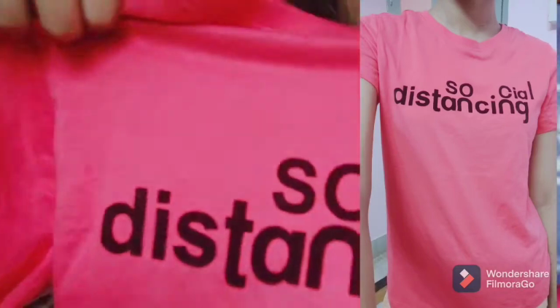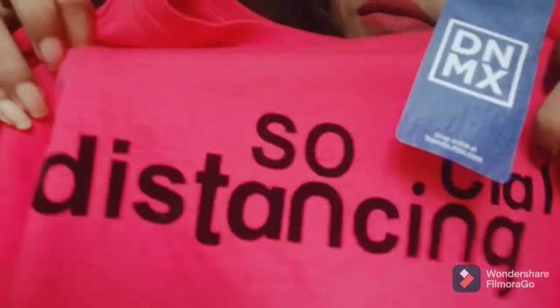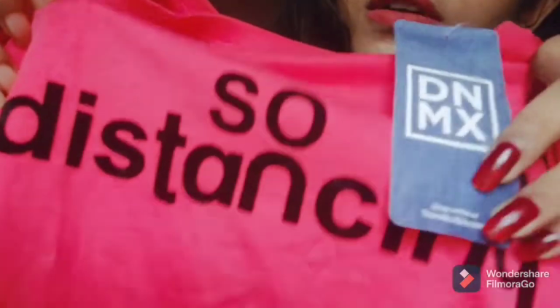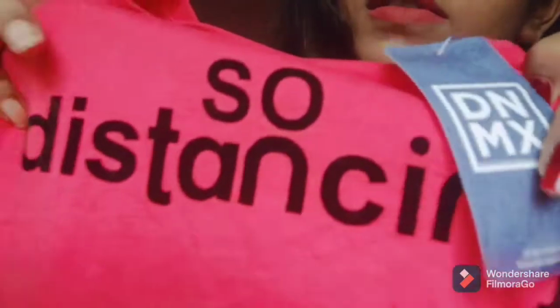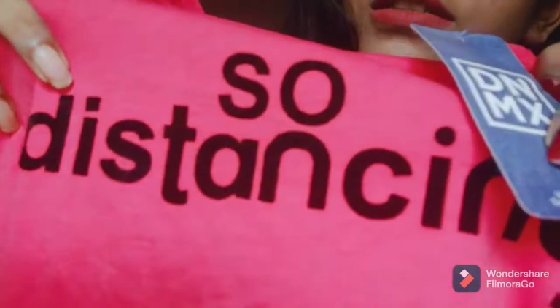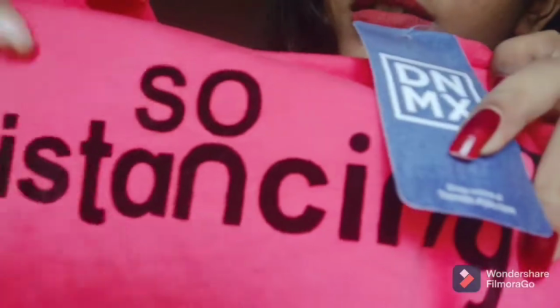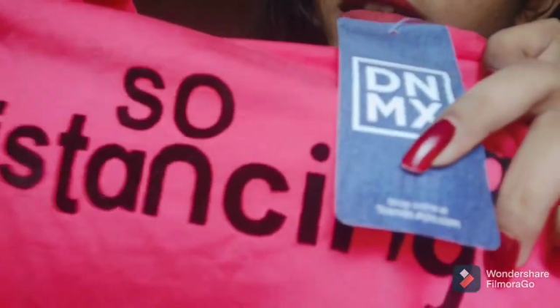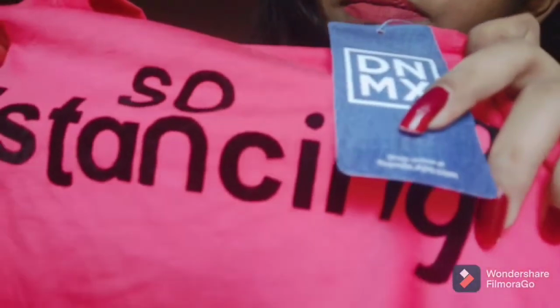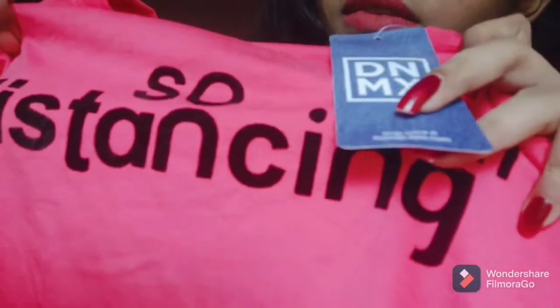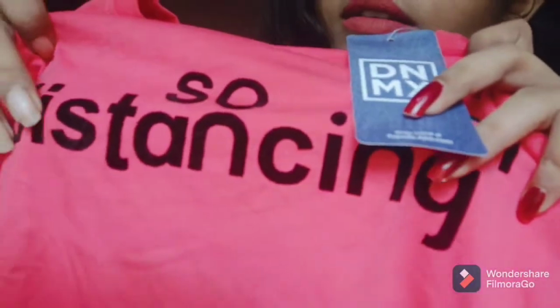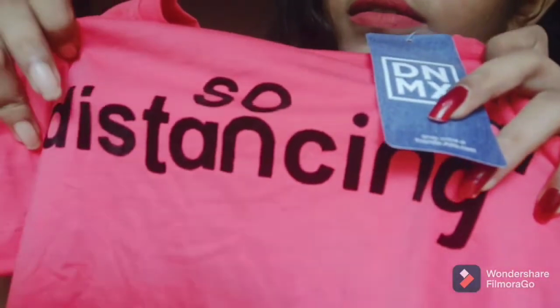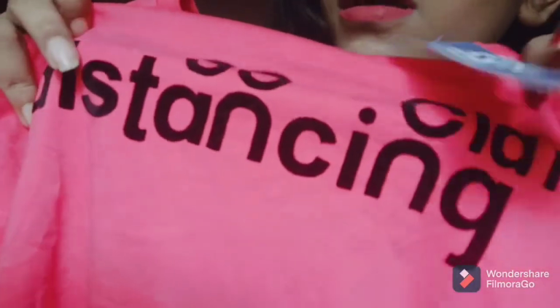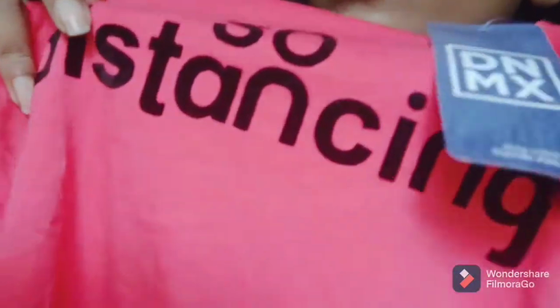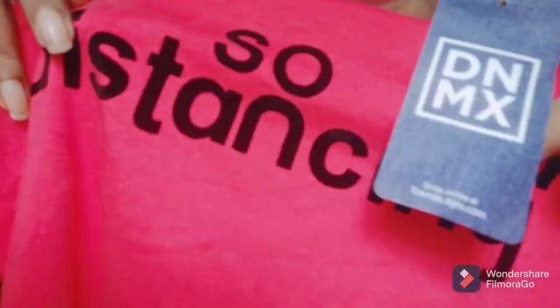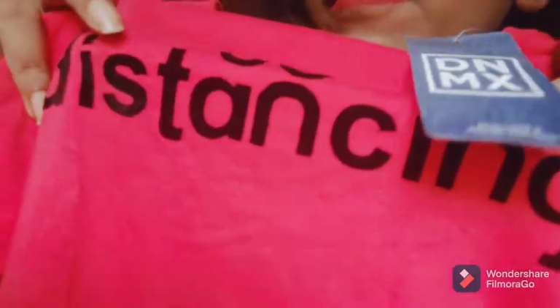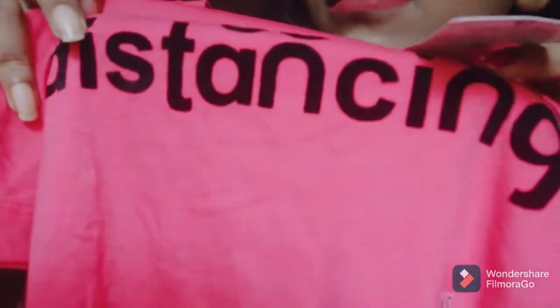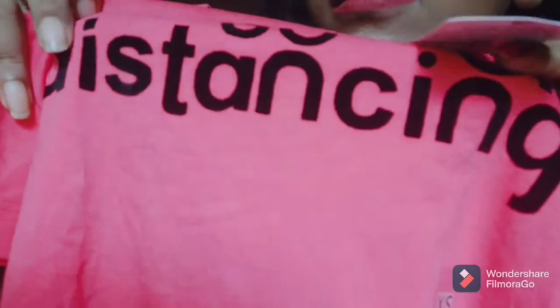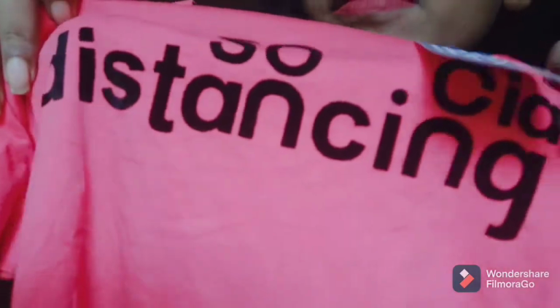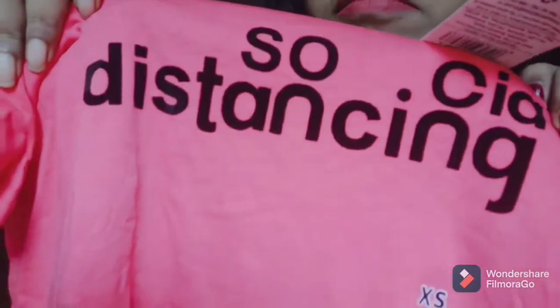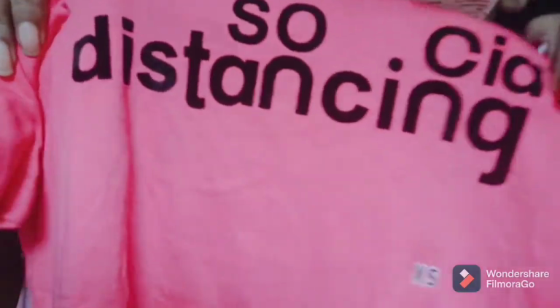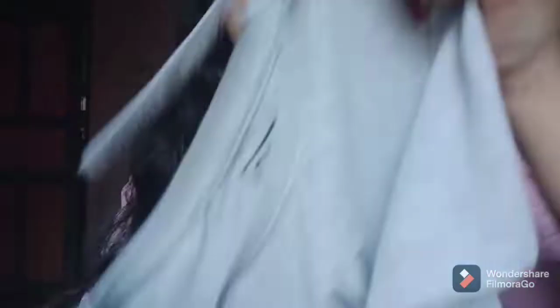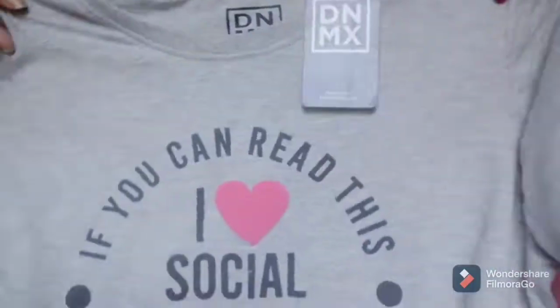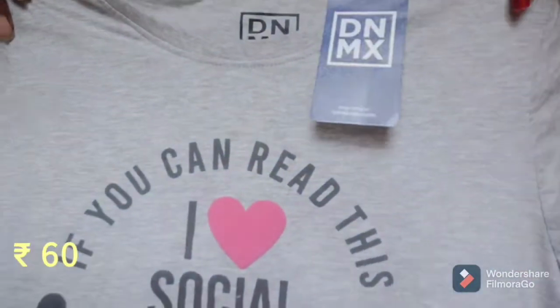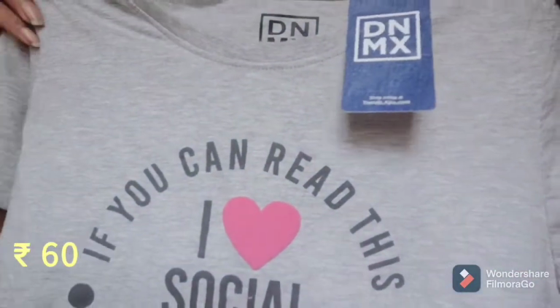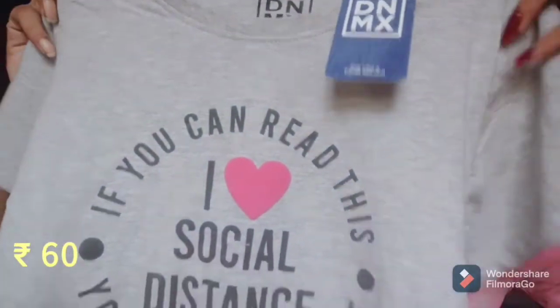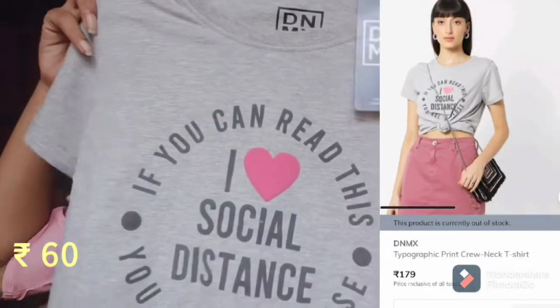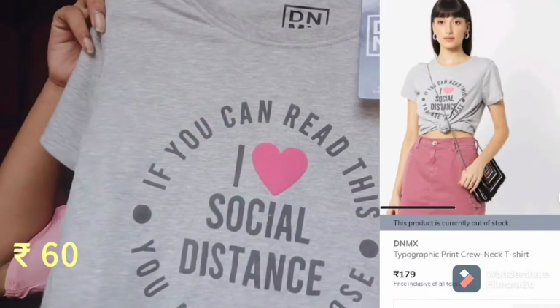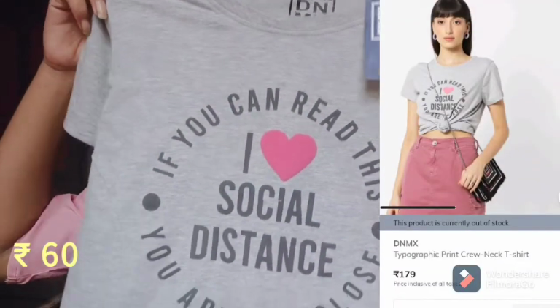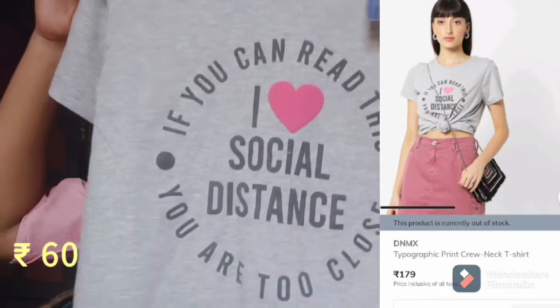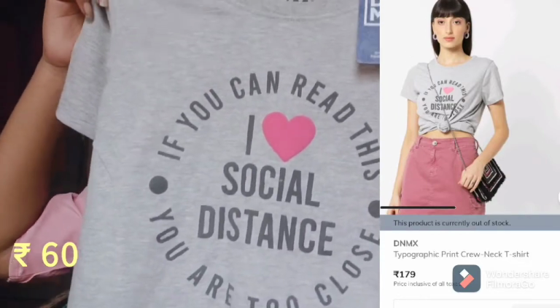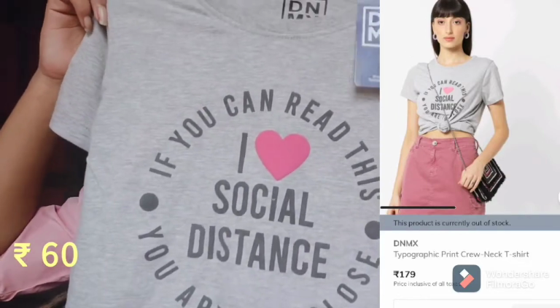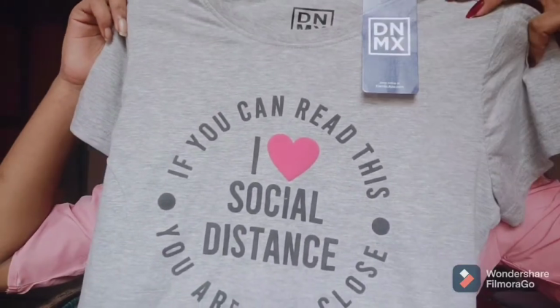This is actually printed with velvet material pasted on it. Next is a printed t-shirt — it says 'I love social distance'.